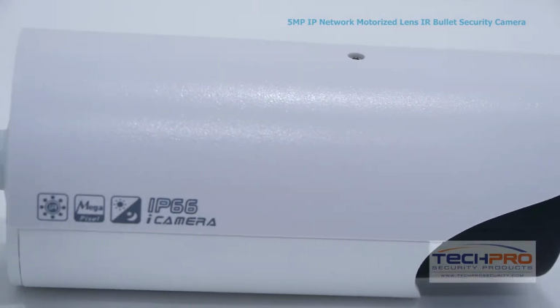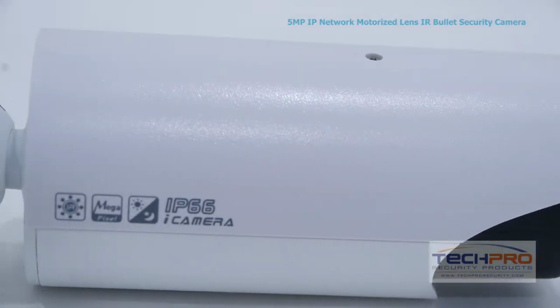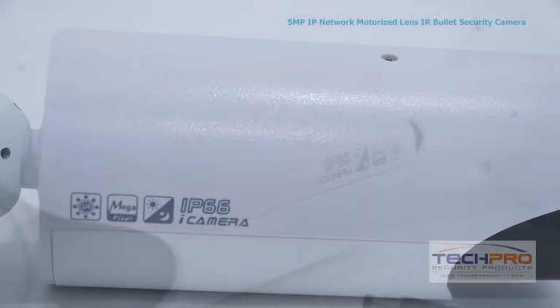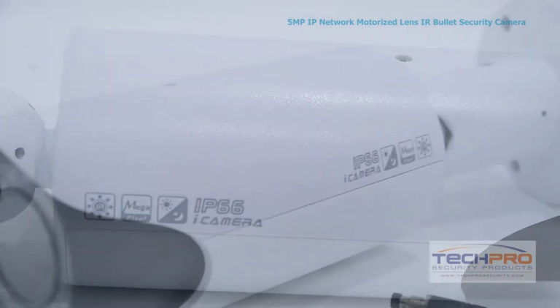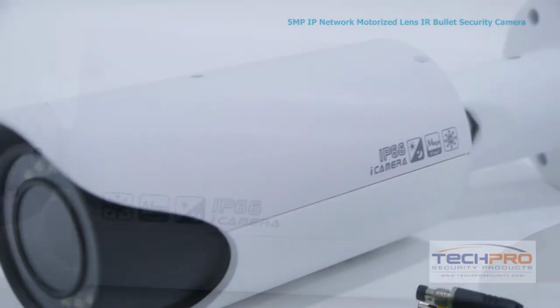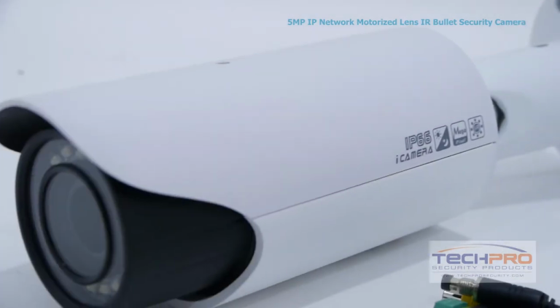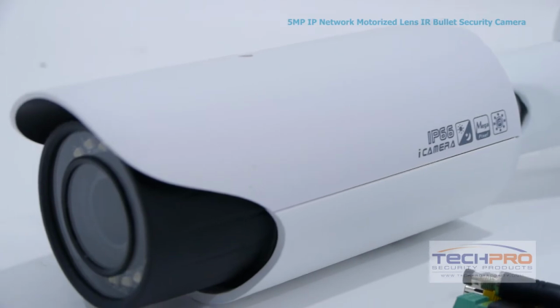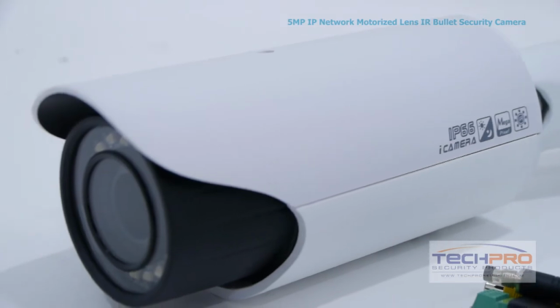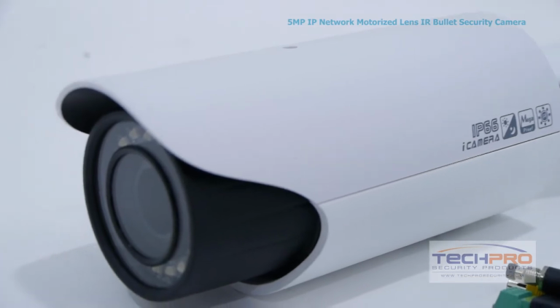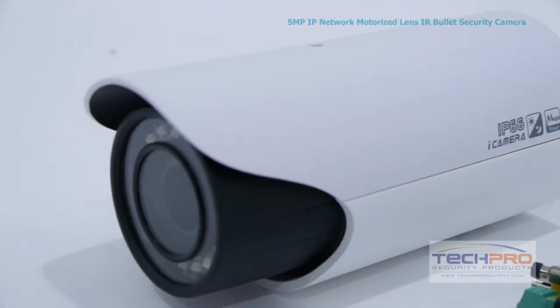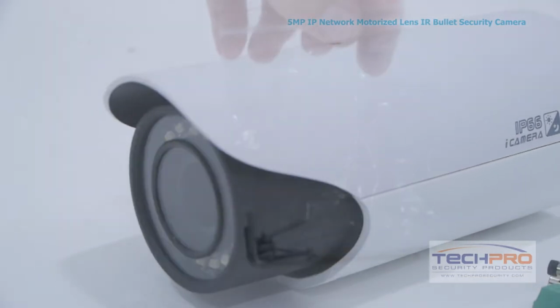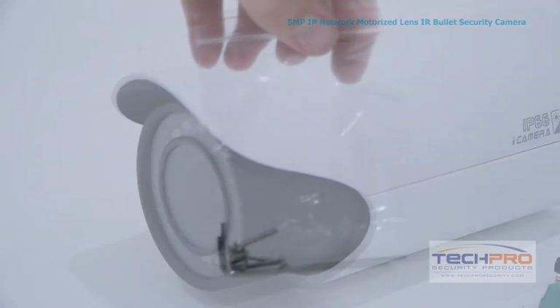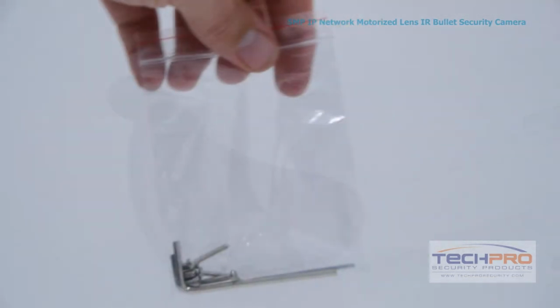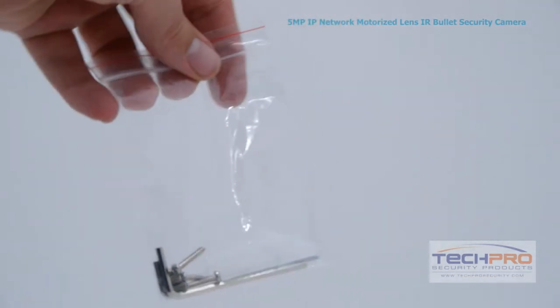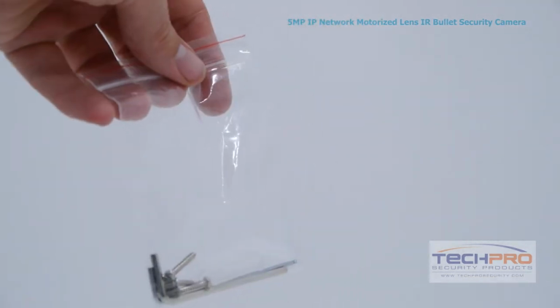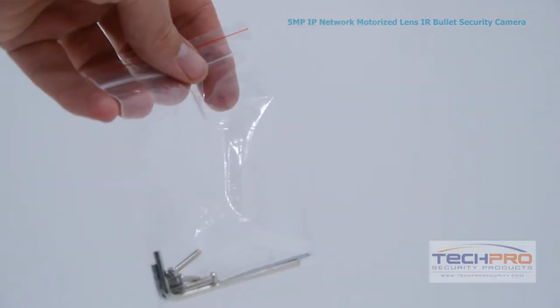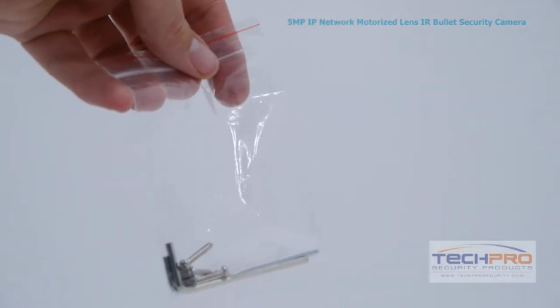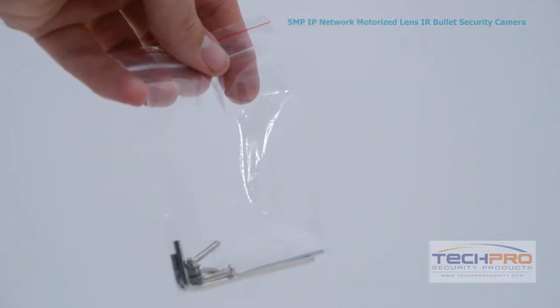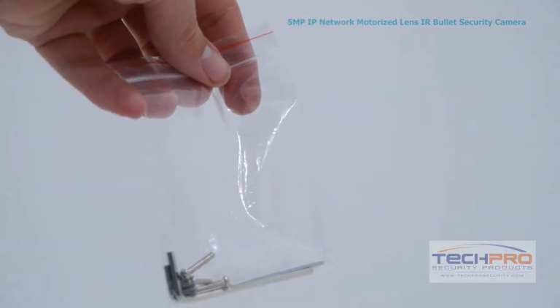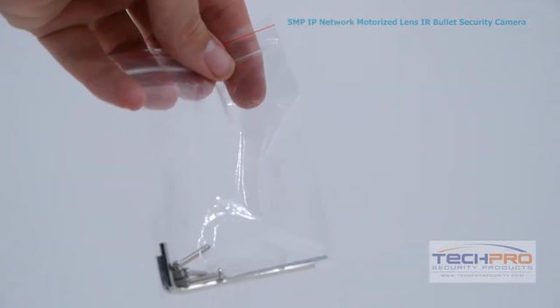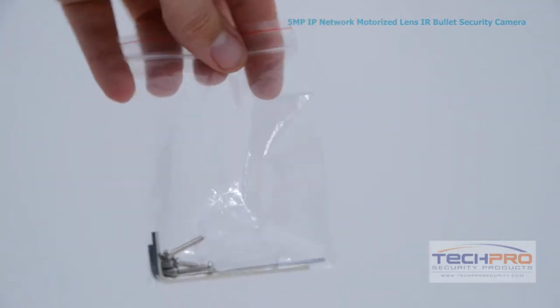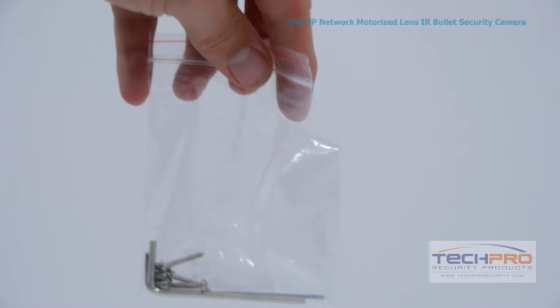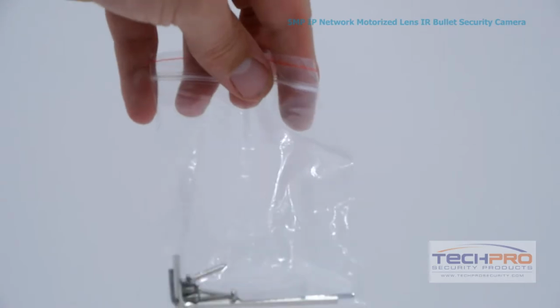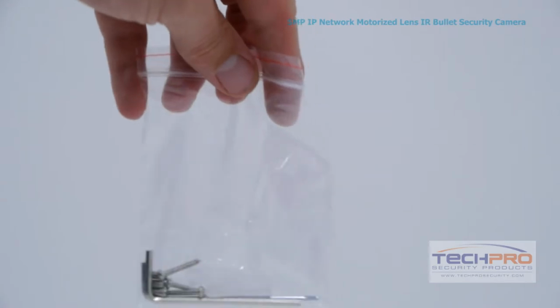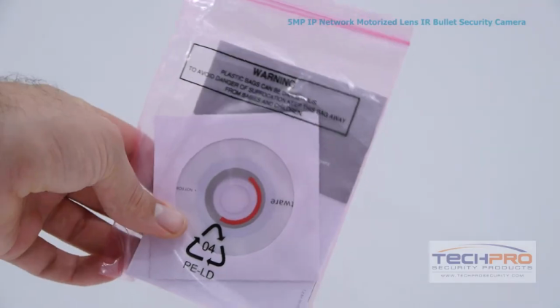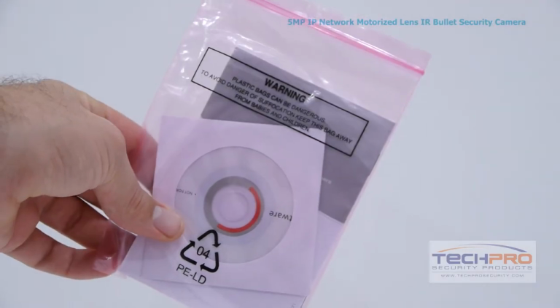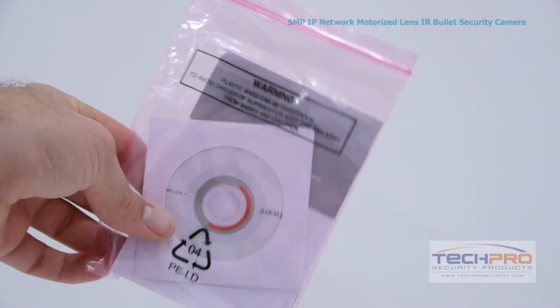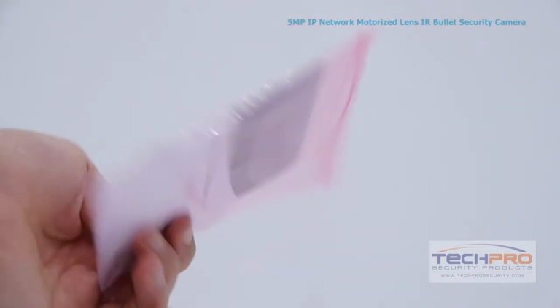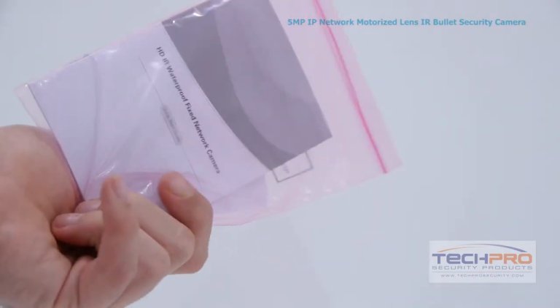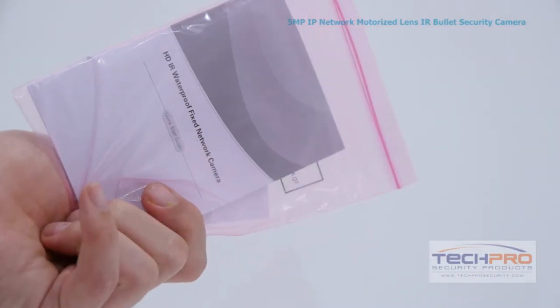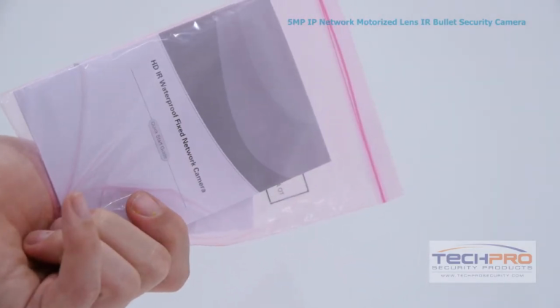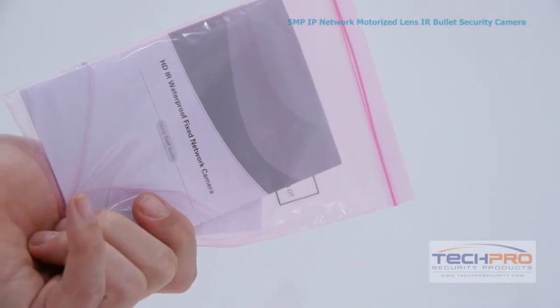You can power this camera with either PoE or 12 volt DC. Inside the box you'll find a bag of screws, mounting pegs, and two allen wrenches, an installation disc, and an instruction manual.